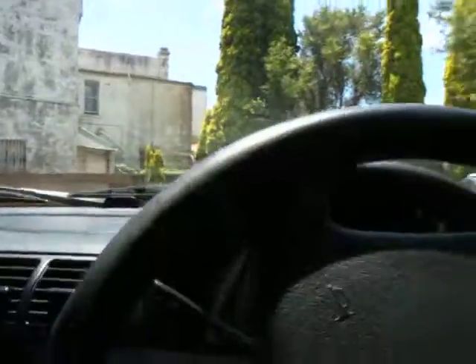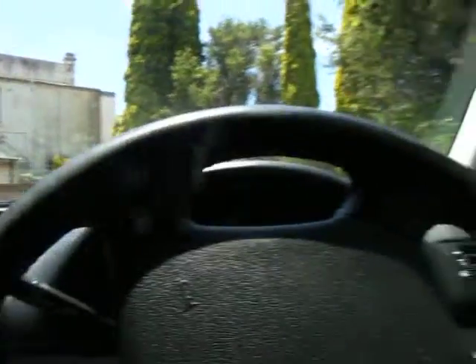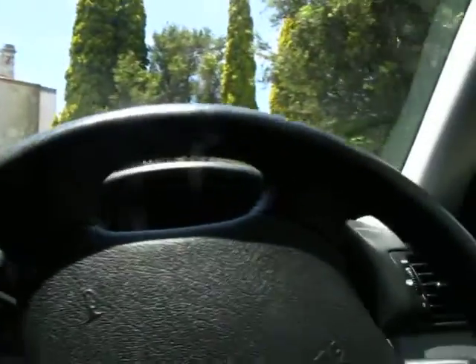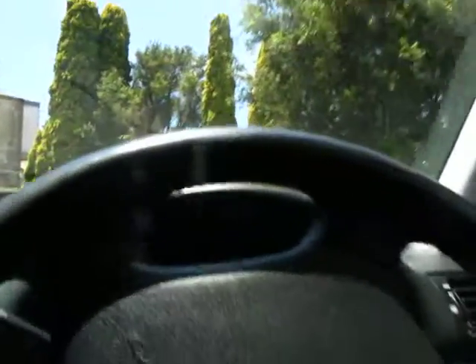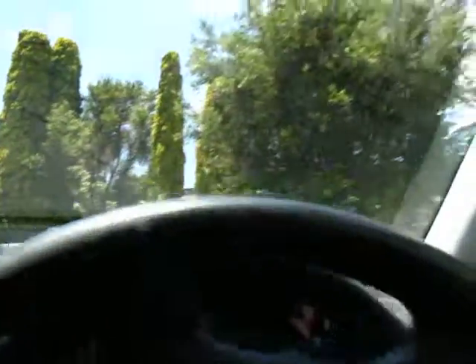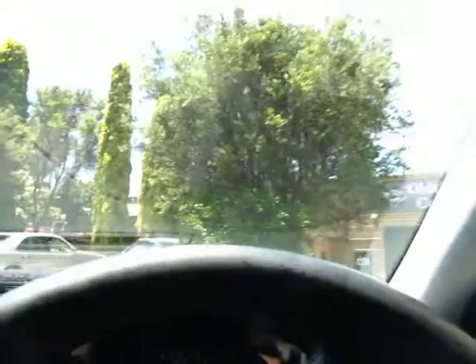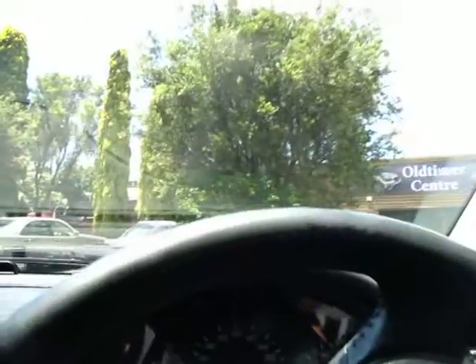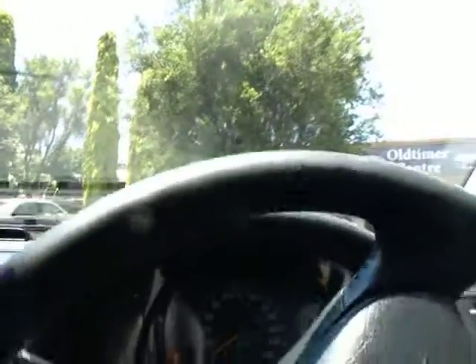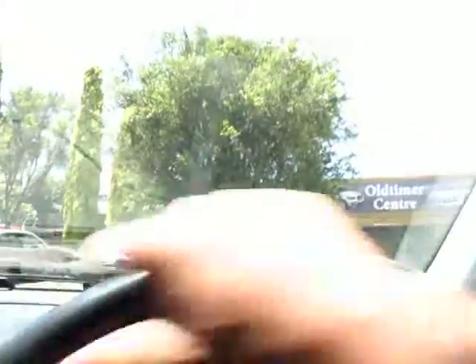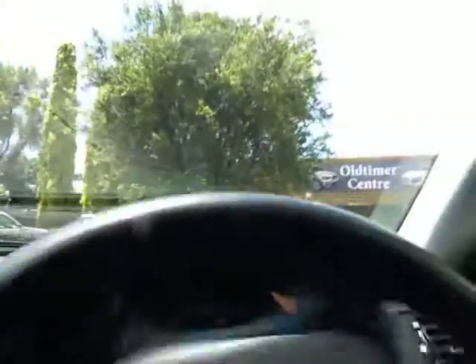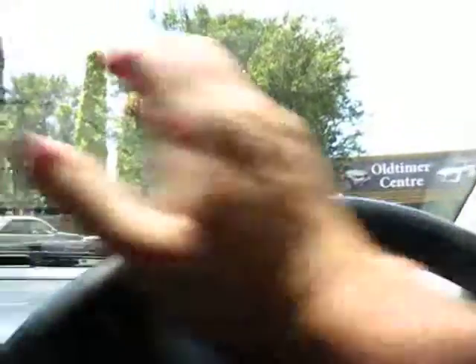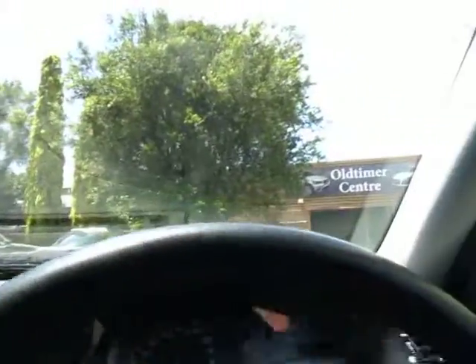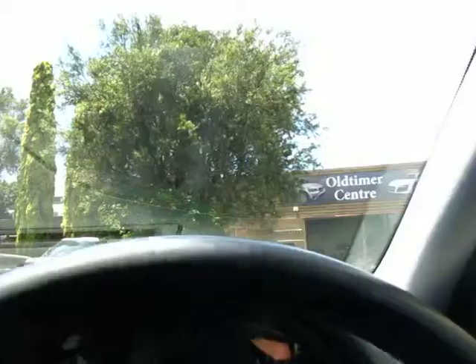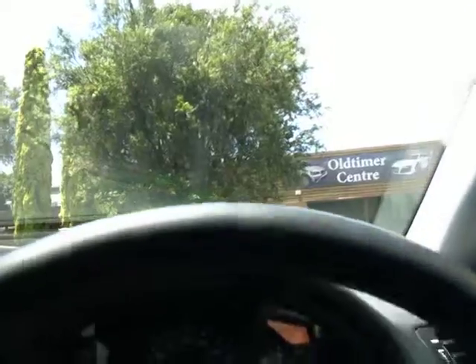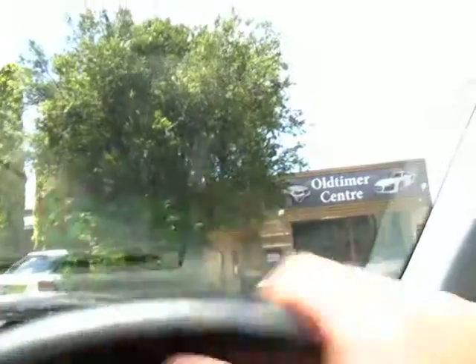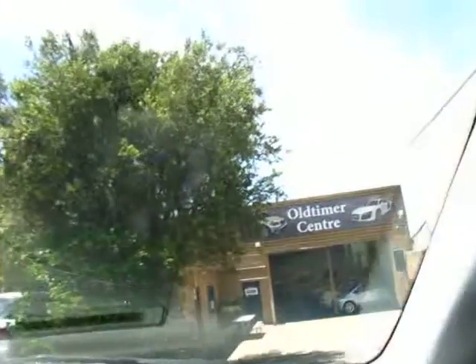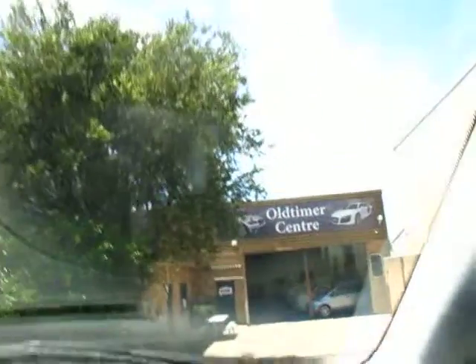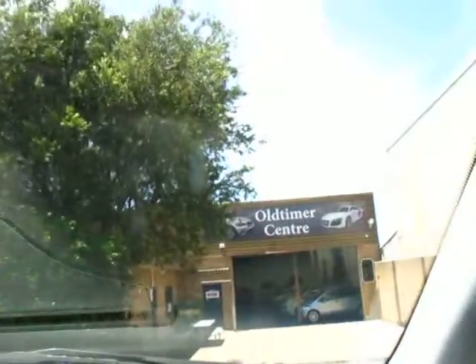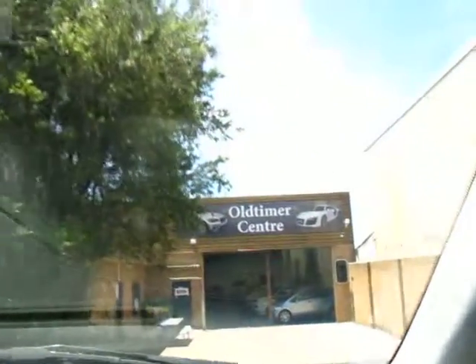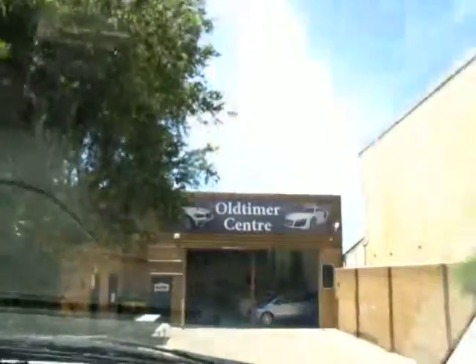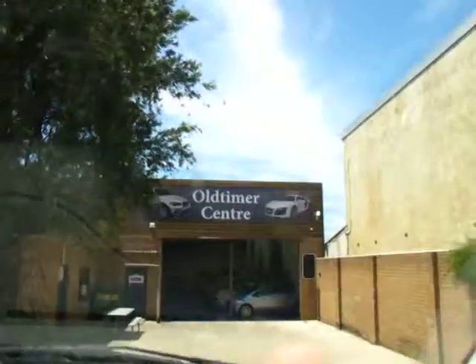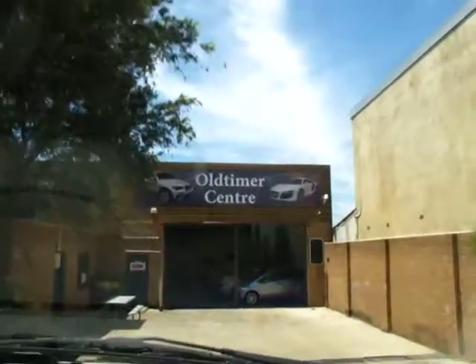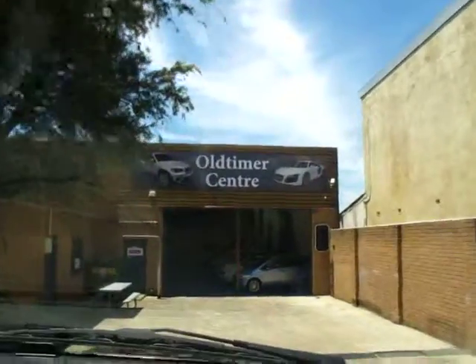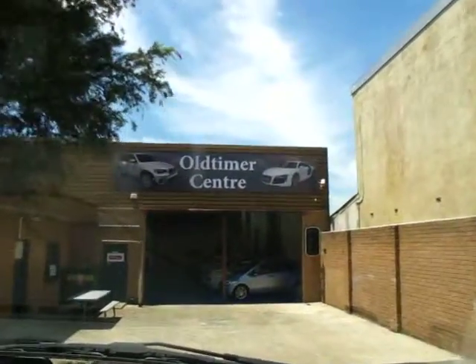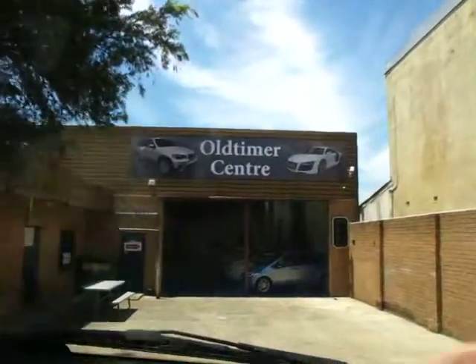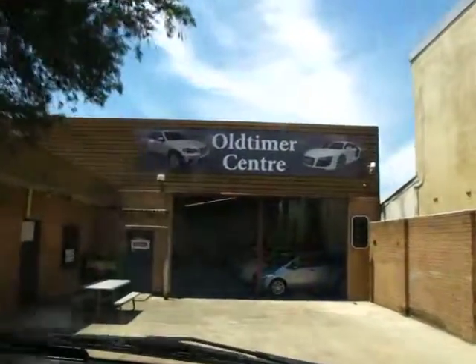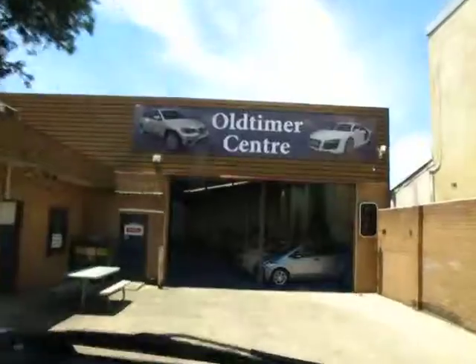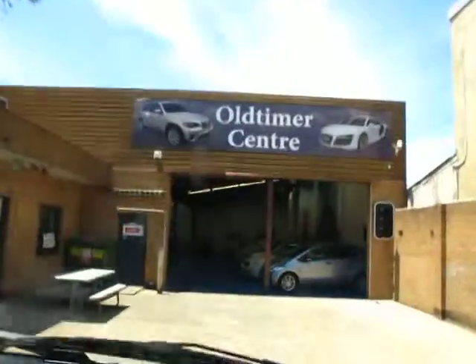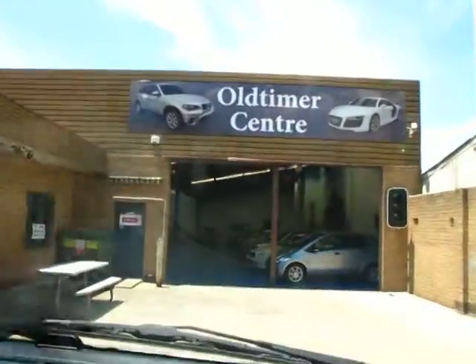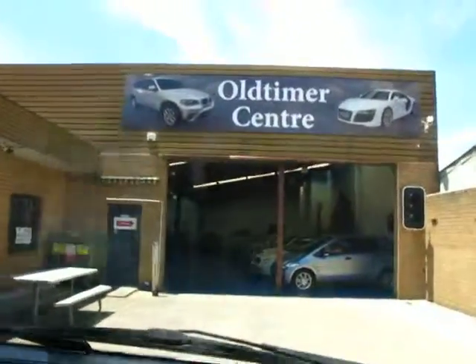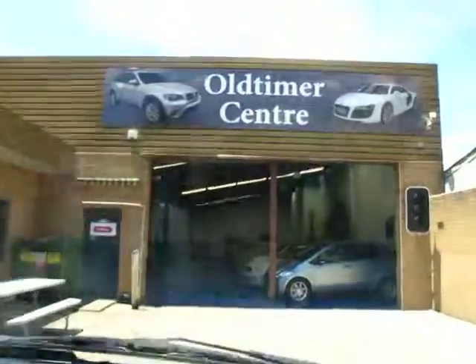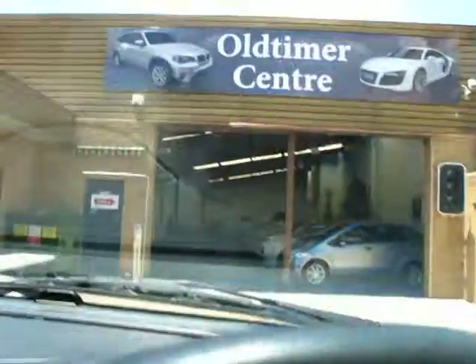Thanks for watching. We're at 101 to 103 Illawarra Road in Marrickville. We do have about 65 or 70 luxury European cars in stock. Thank you so much for watching and we'd love to show you the car.